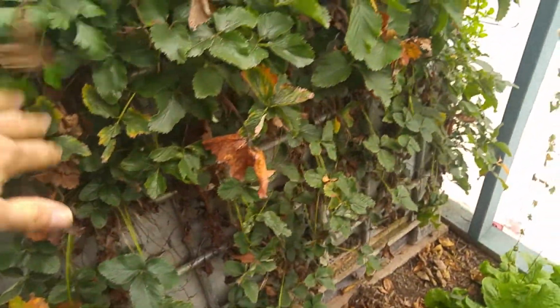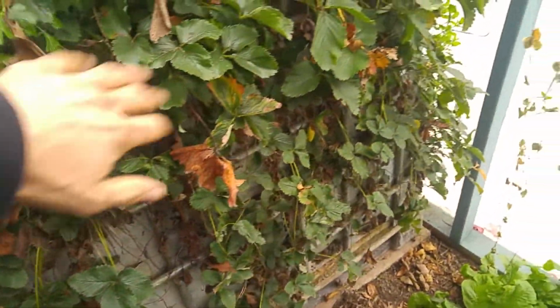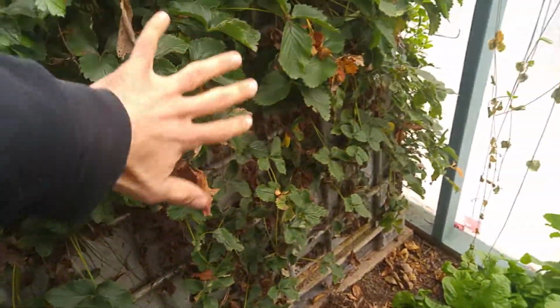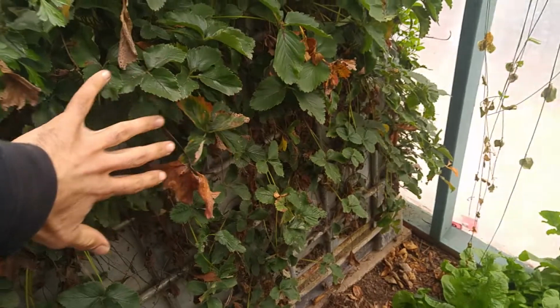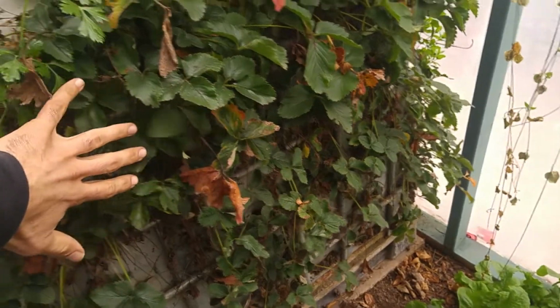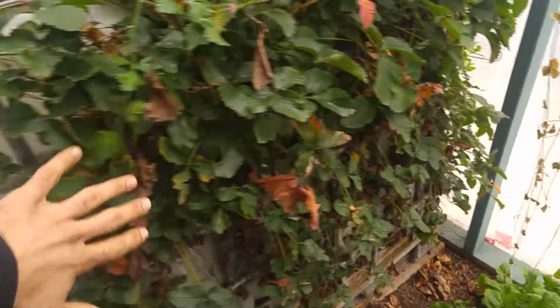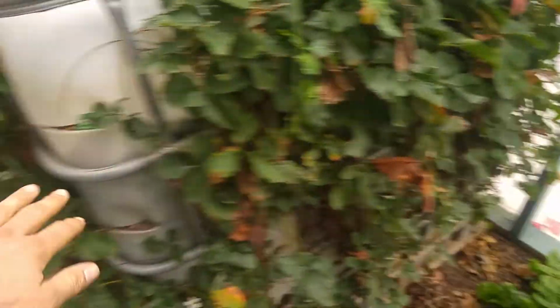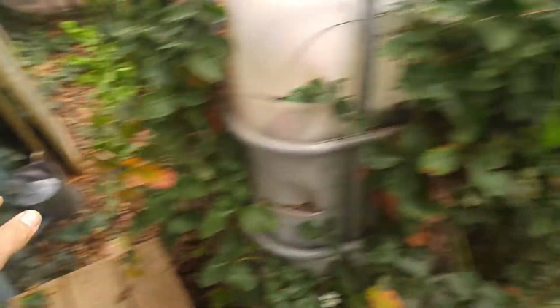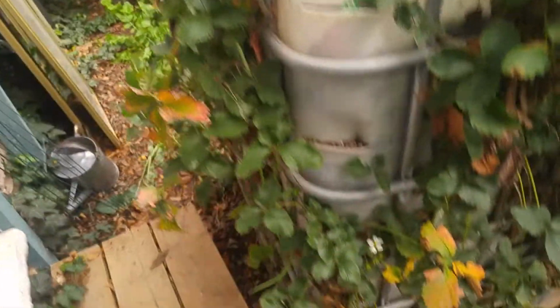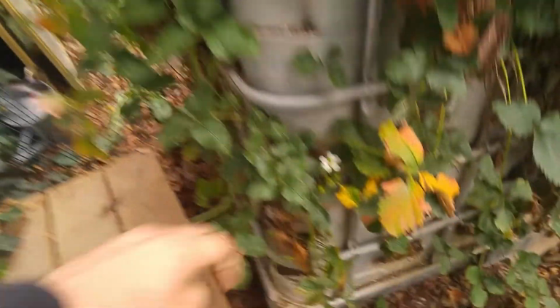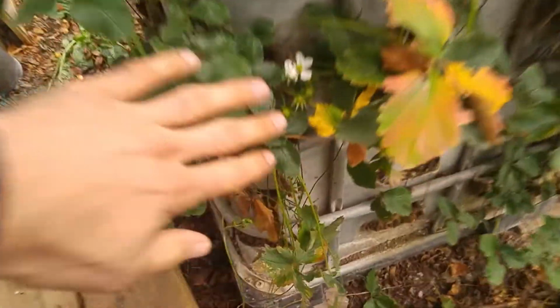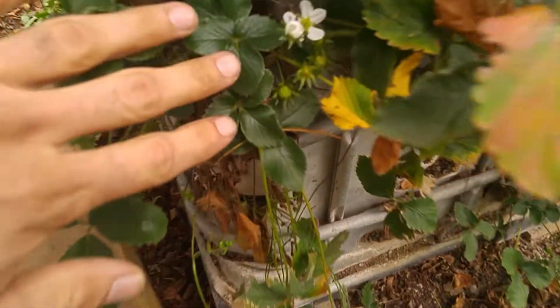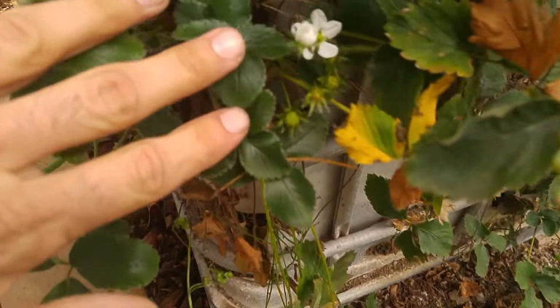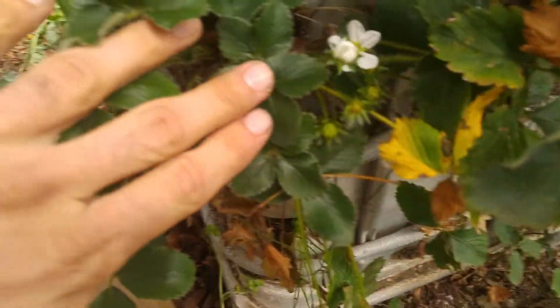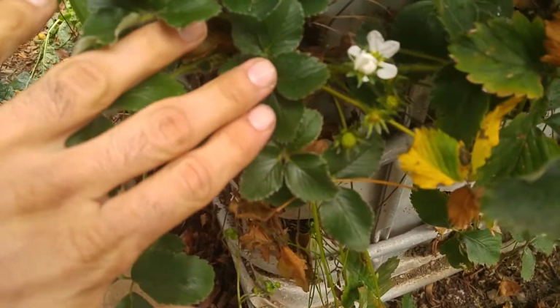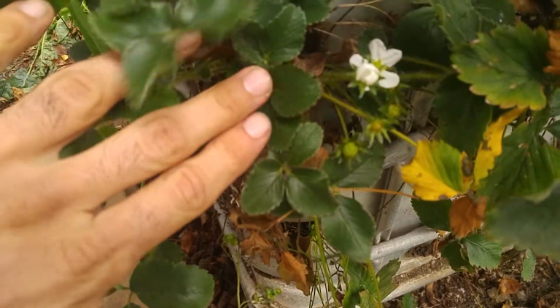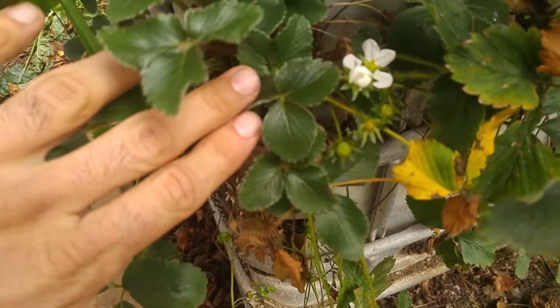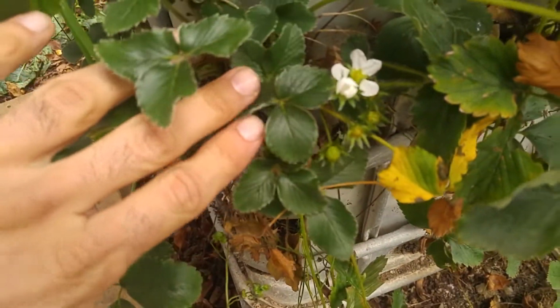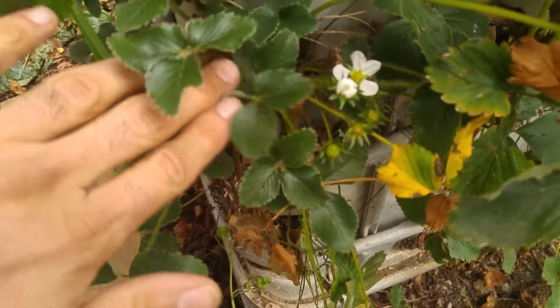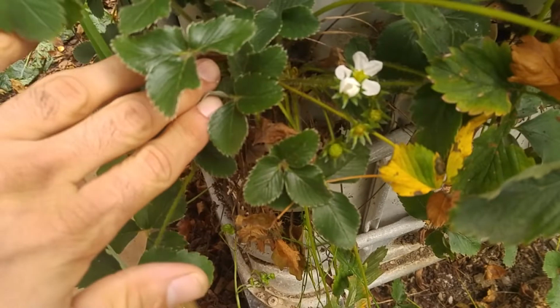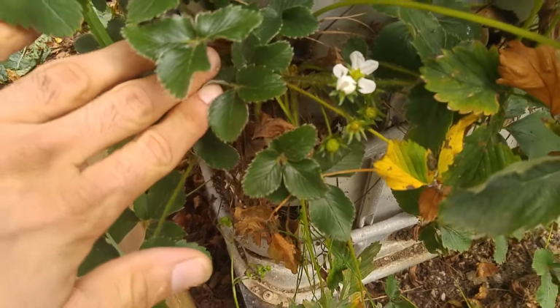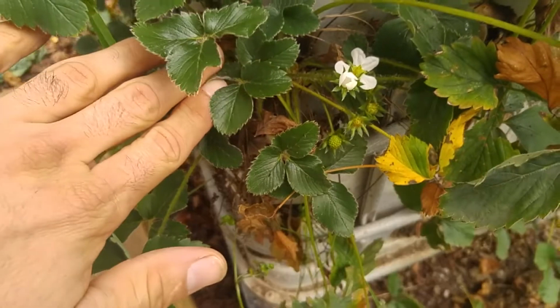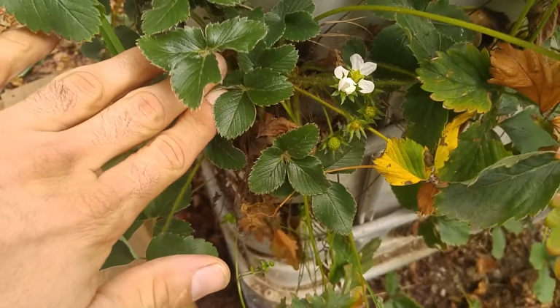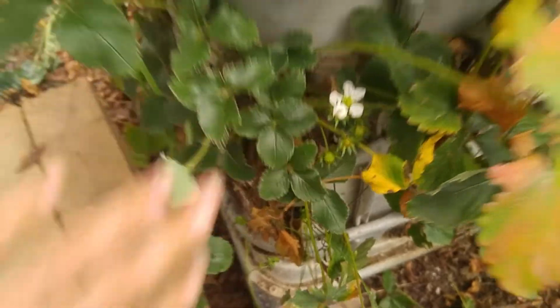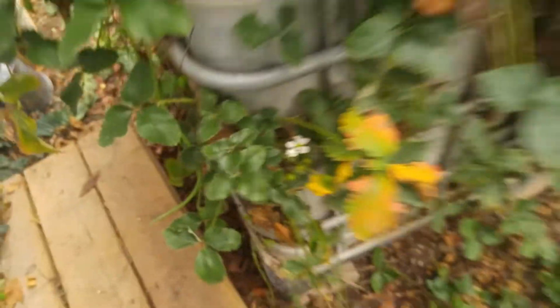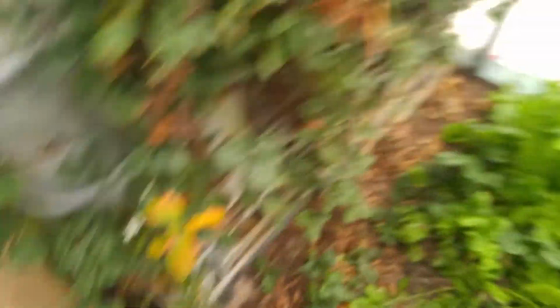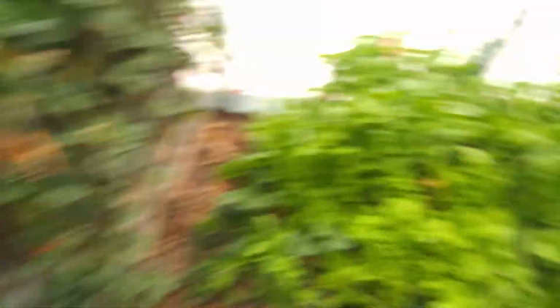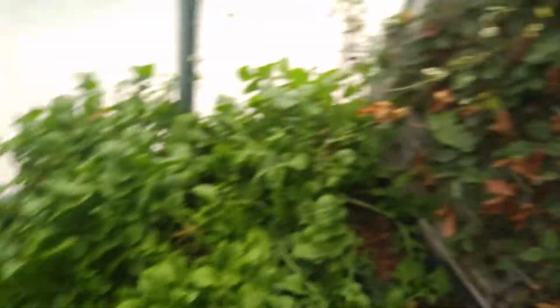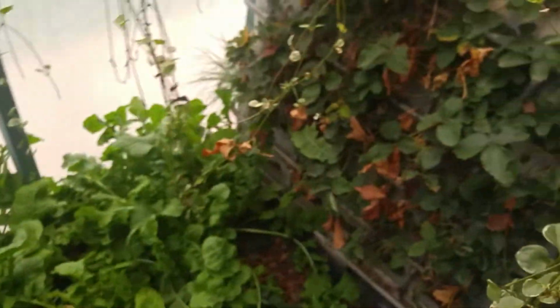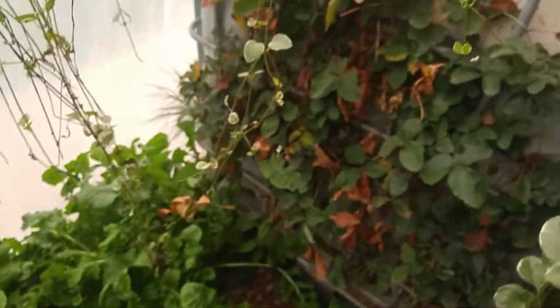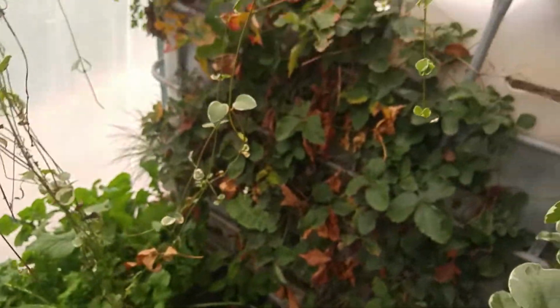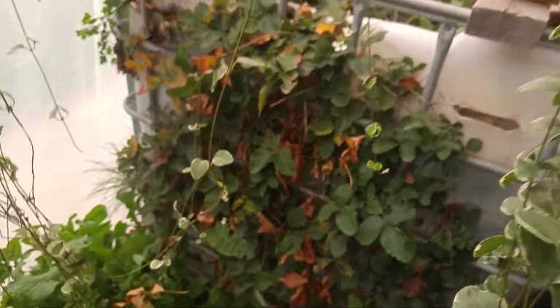Here's some more wild type strawberries which are still just numb blossoms. Usually this is more of a spring type of berry, so you get a few in the fall but mostly in the spring.